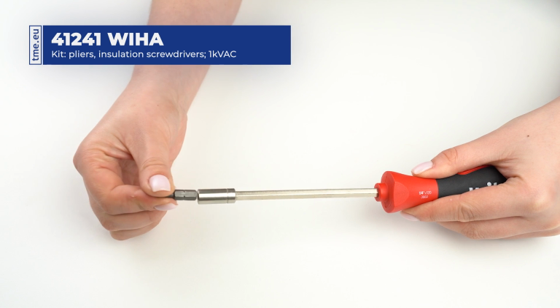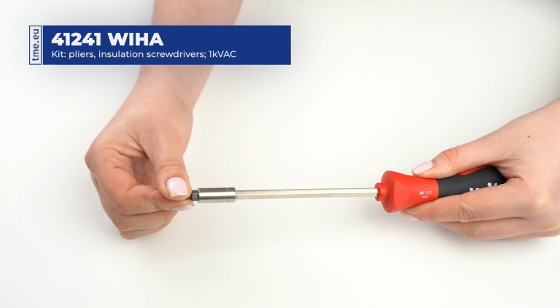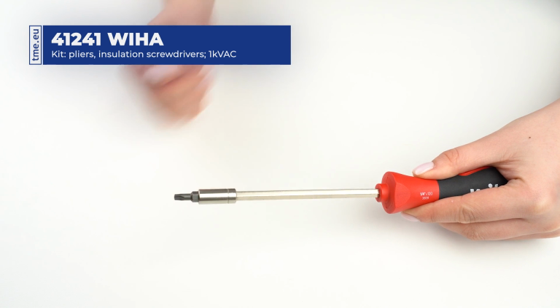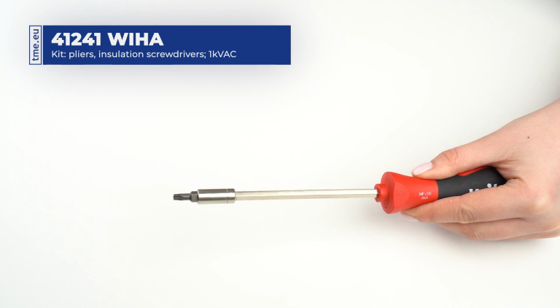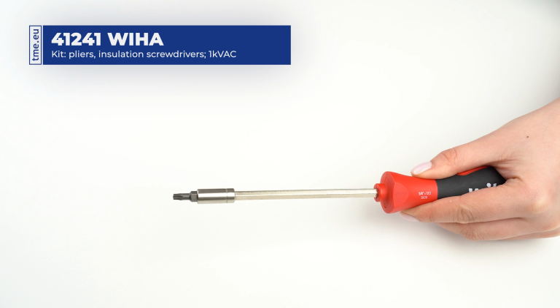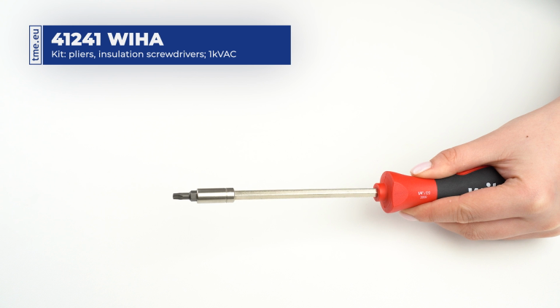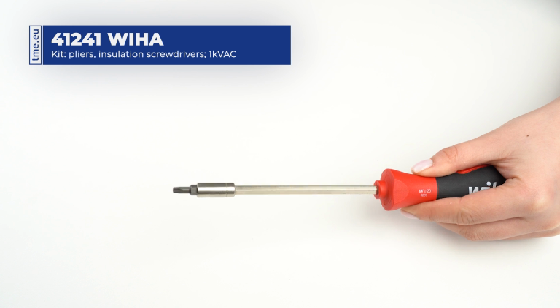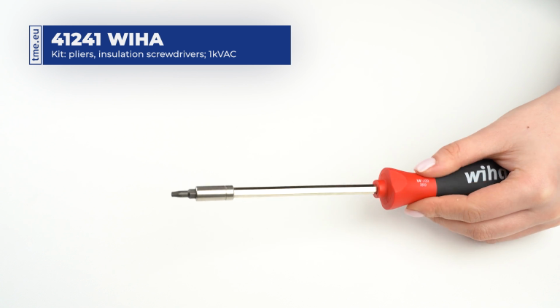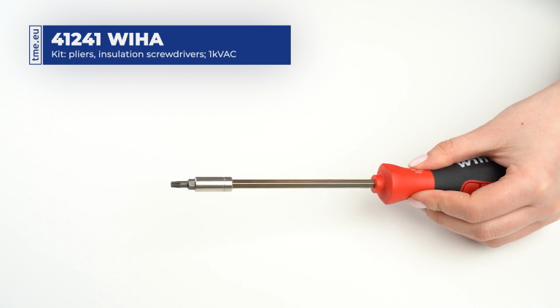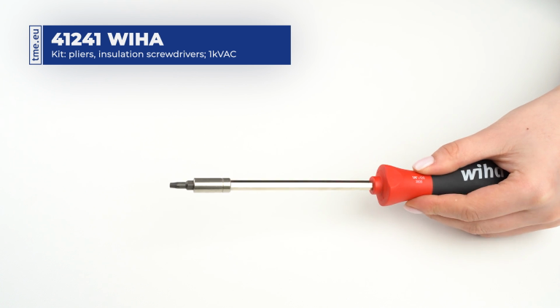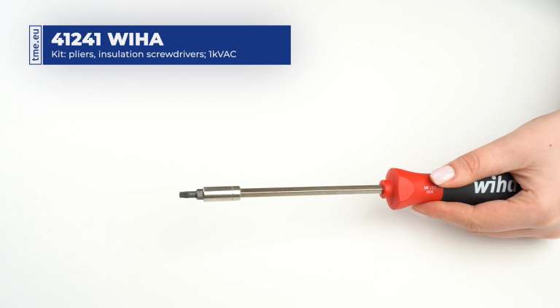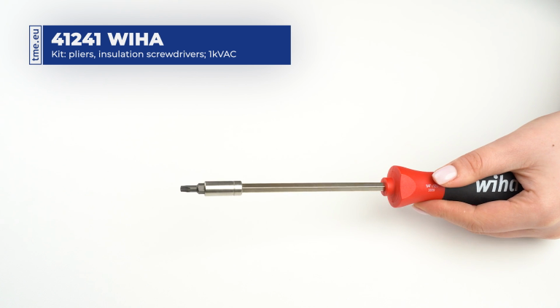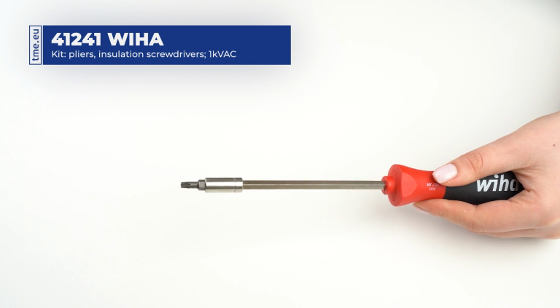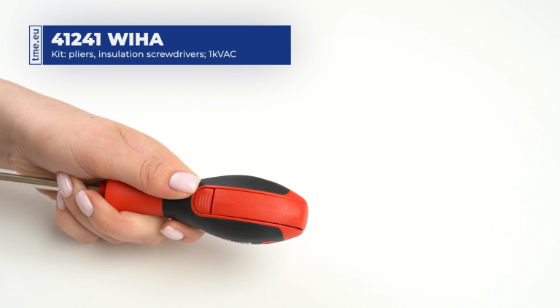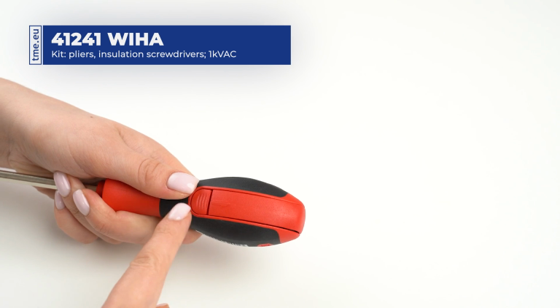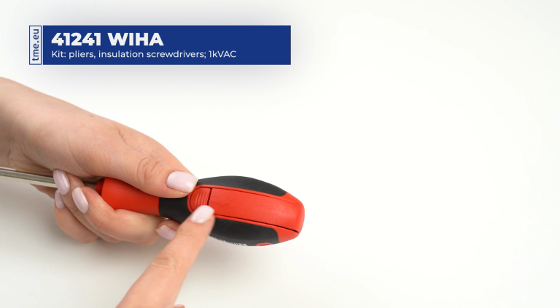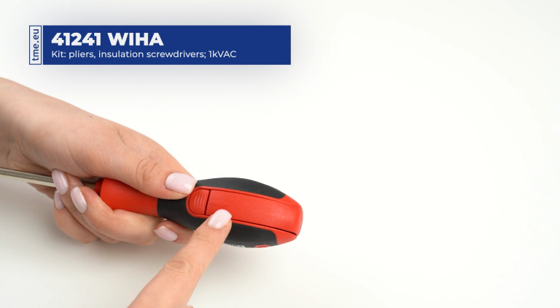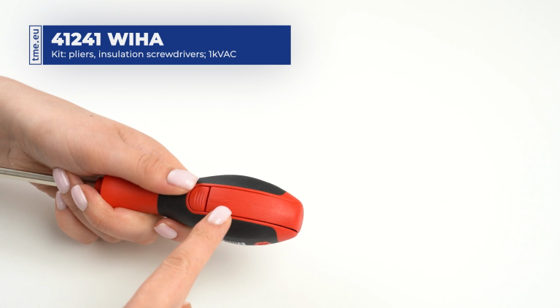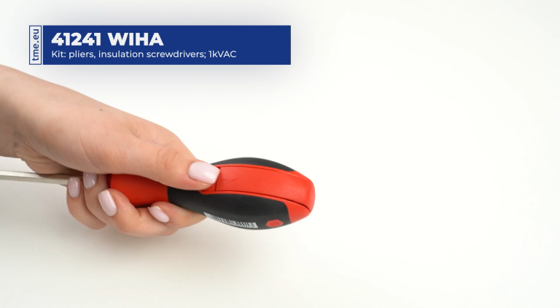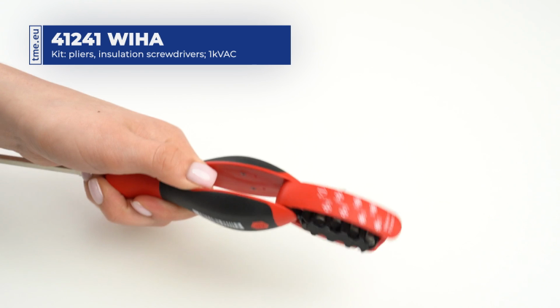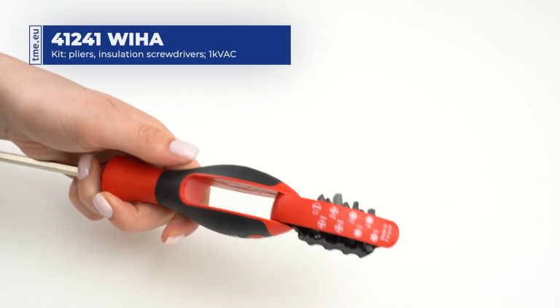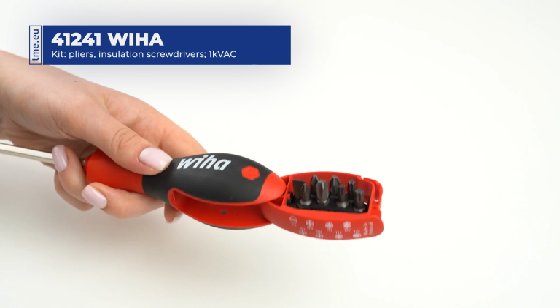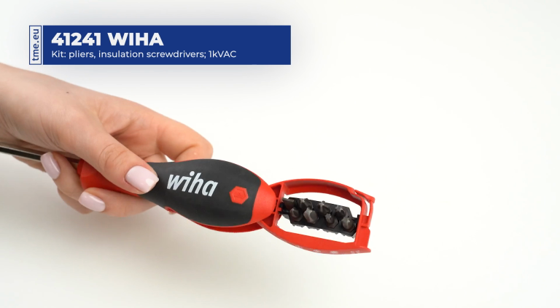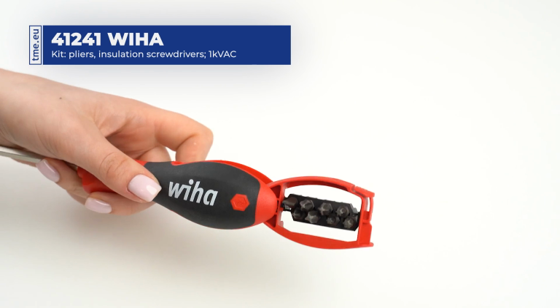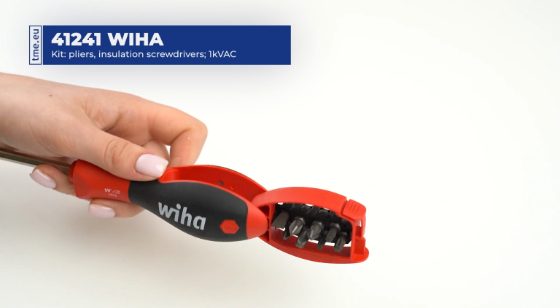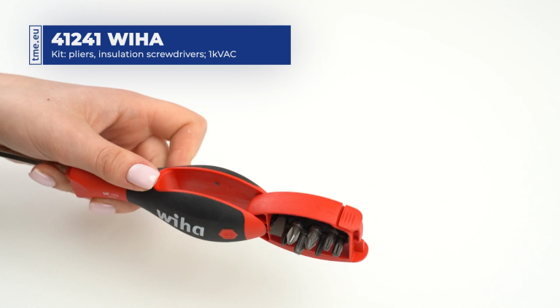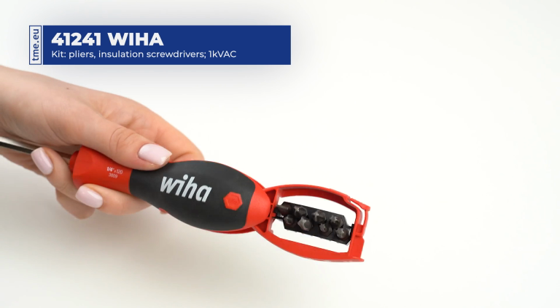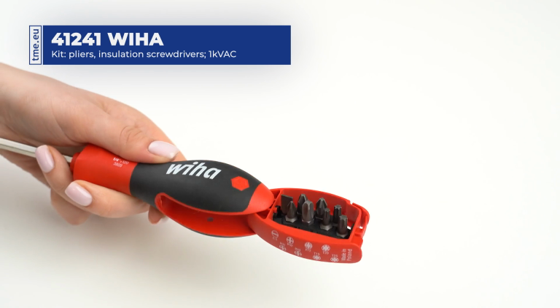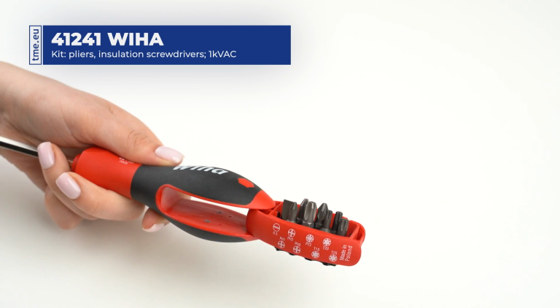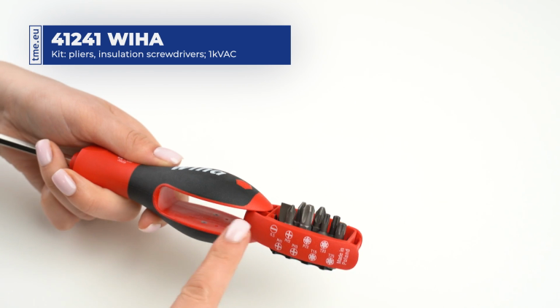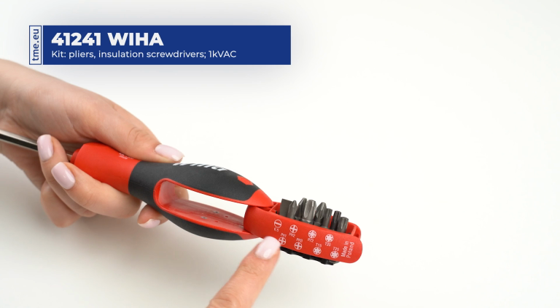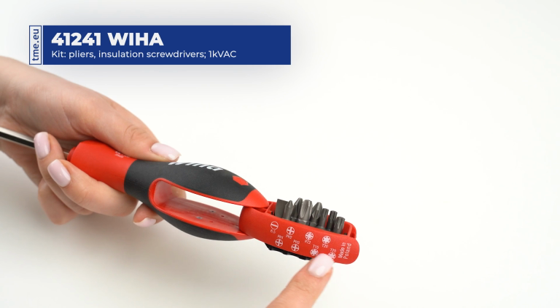Also included is a screwdriver for interchangeable bits with a multi-component ergonomic handle and retractable bit magazine that holds 1 slotted, 3 Phillips, 3 Torx, and 1 Pozidriv bit.